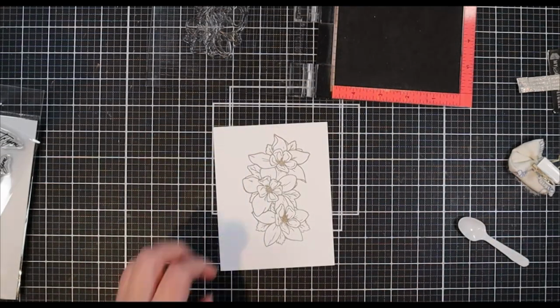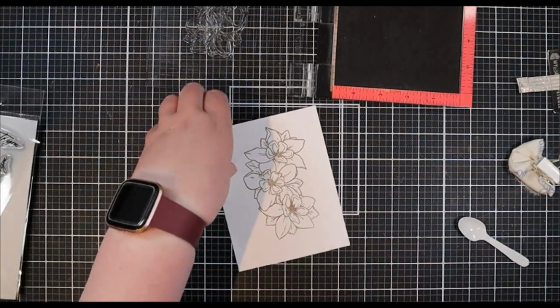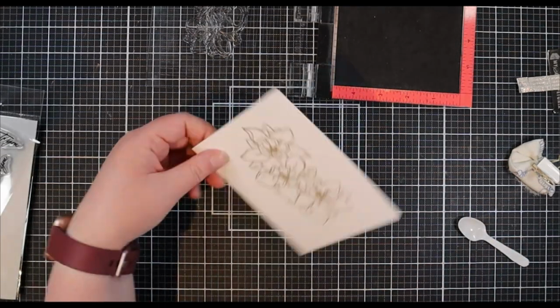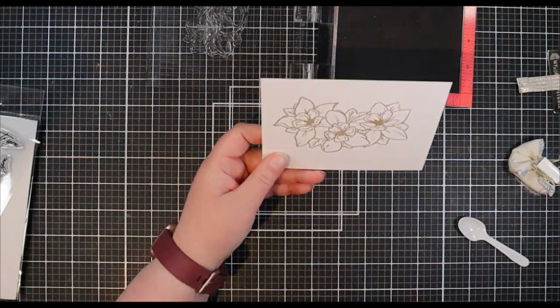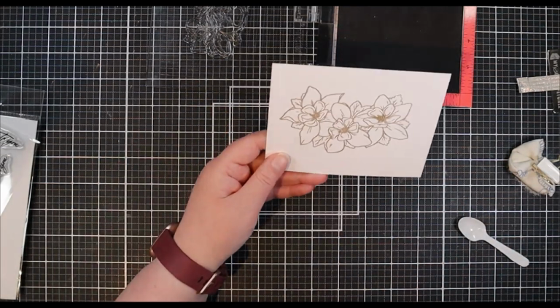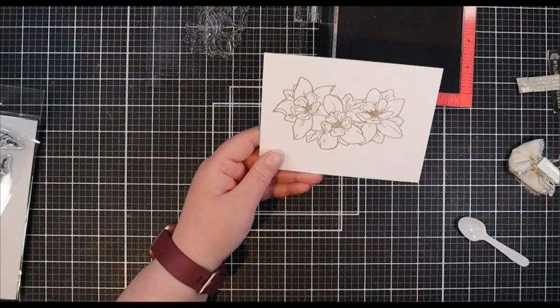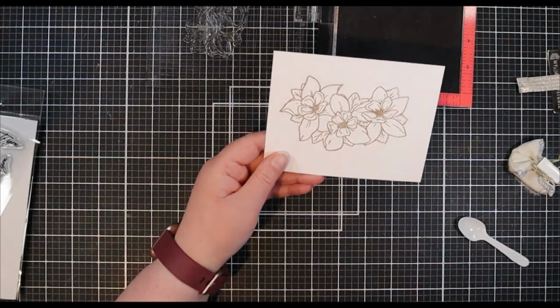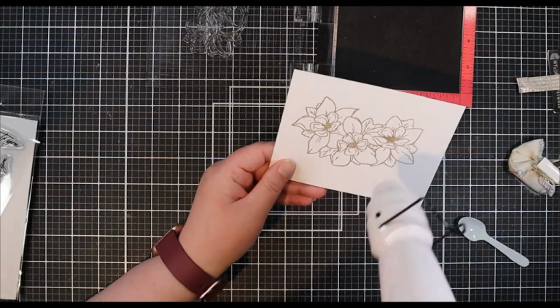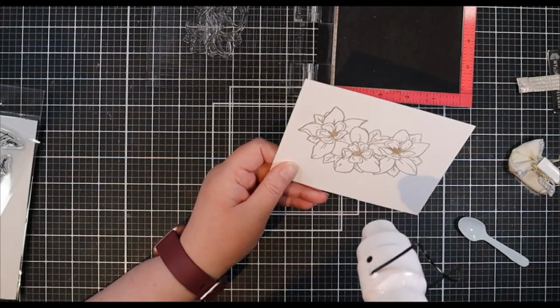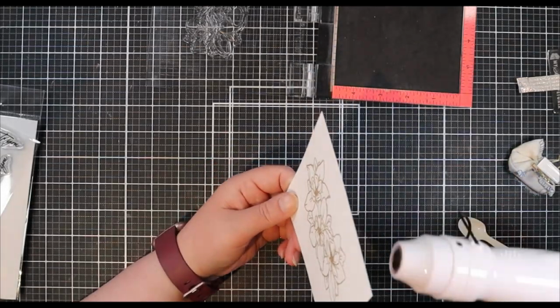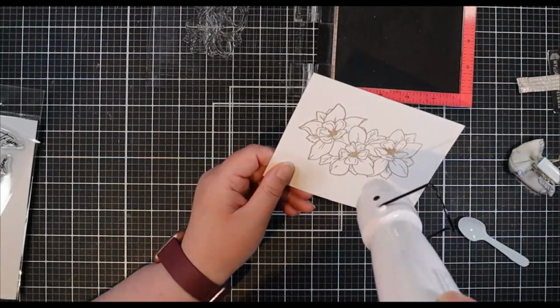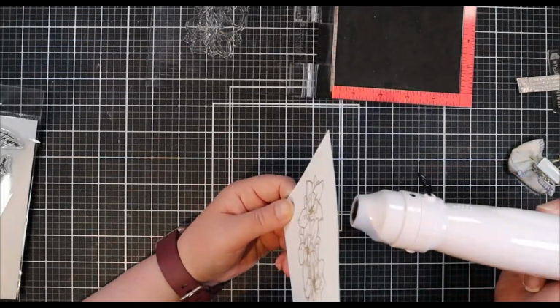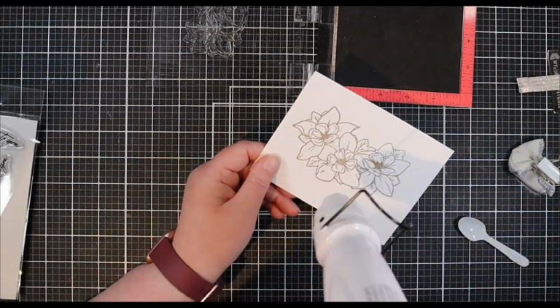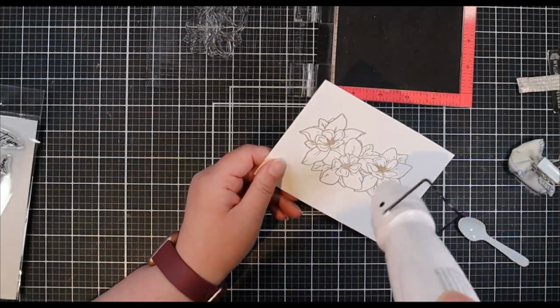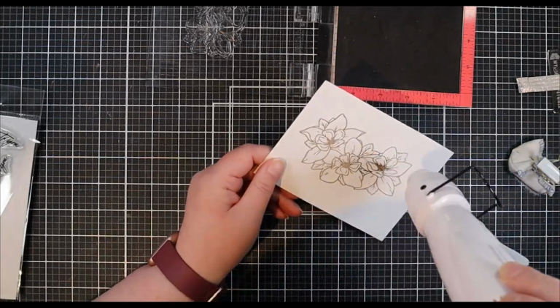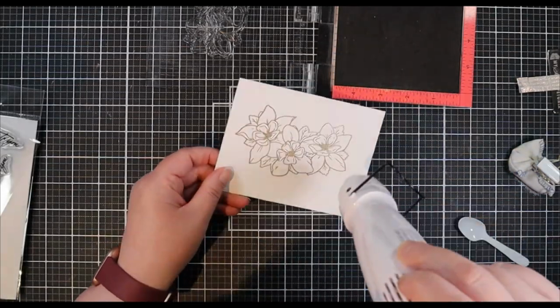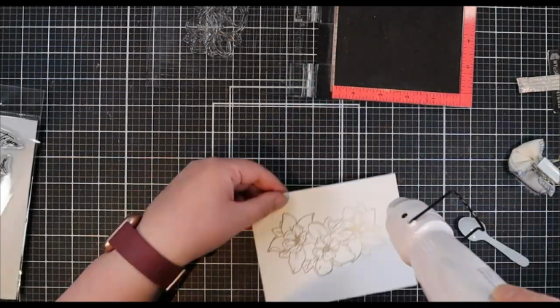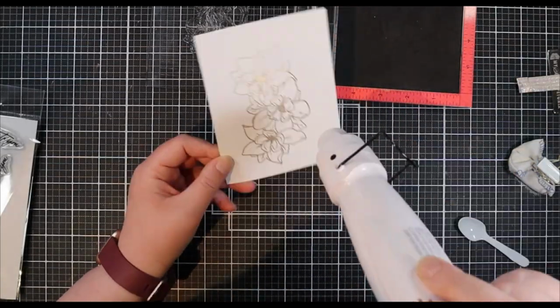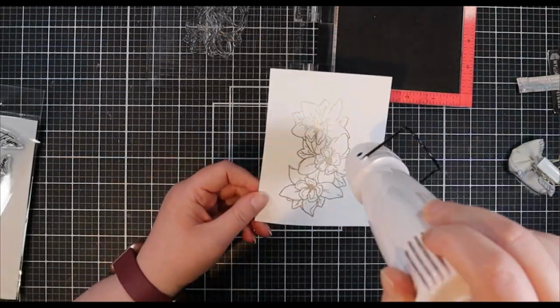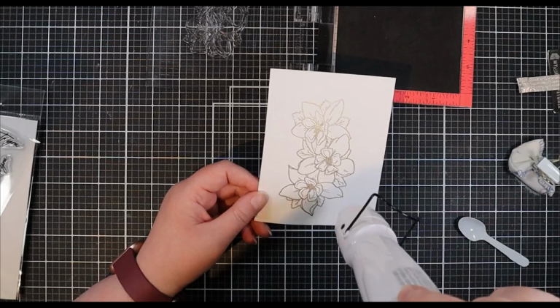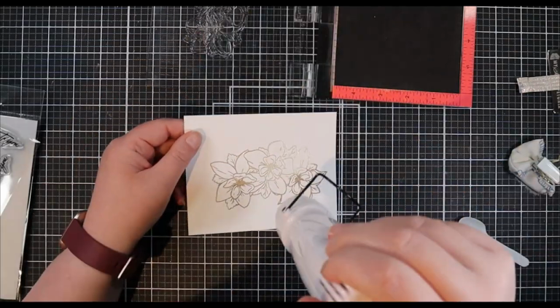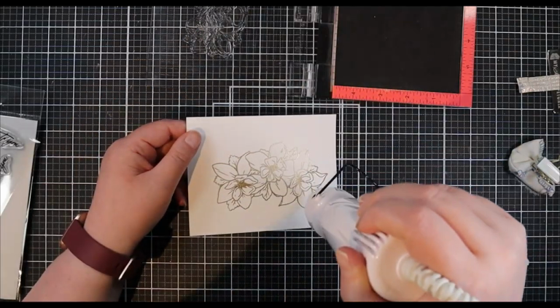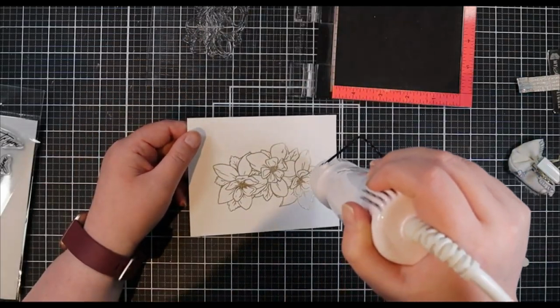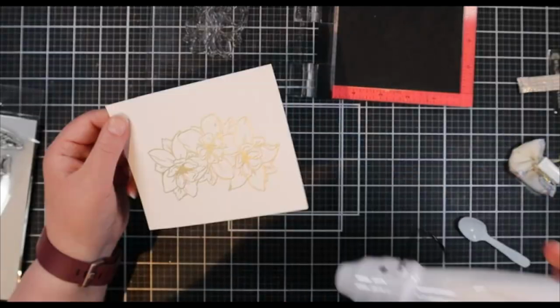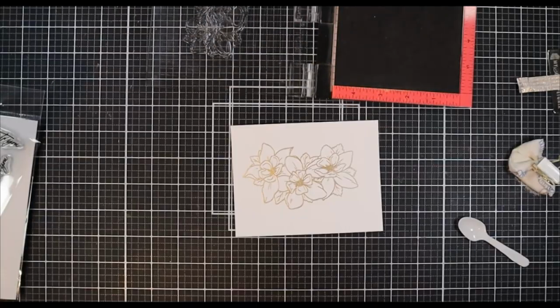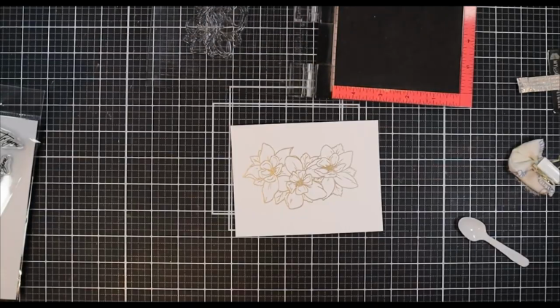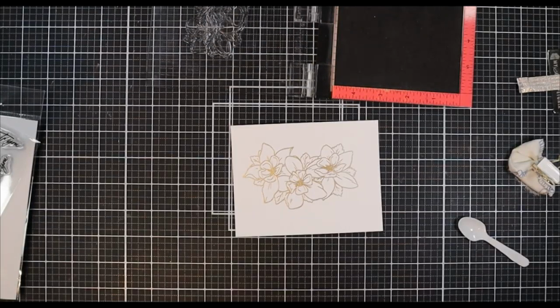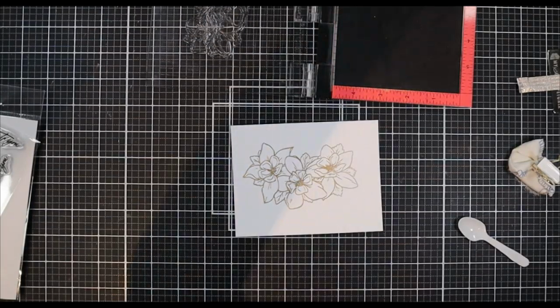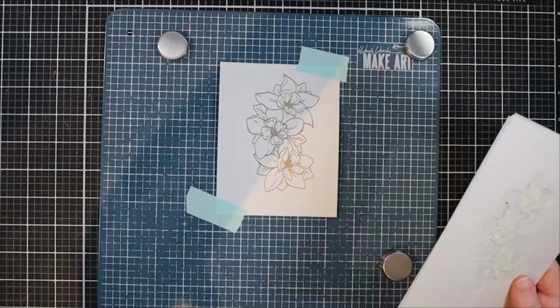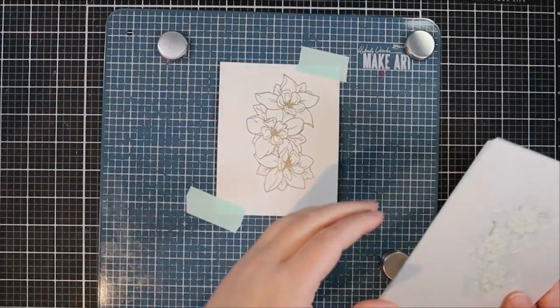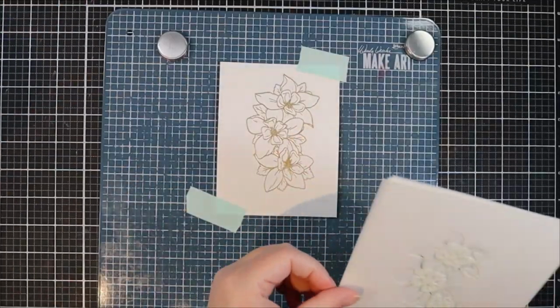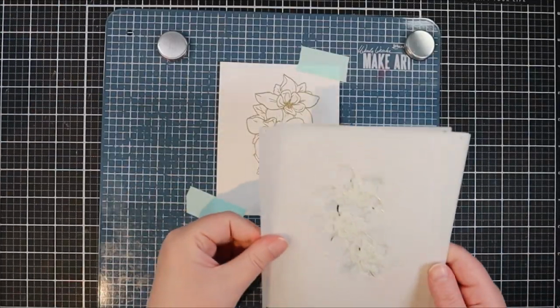I did have some stray embossing powder that I wiped off with a brush, and now I'm going to quickly melt this powder with my embossing tool until it's nice and shiny, being careful not to overheat the embossing powder.